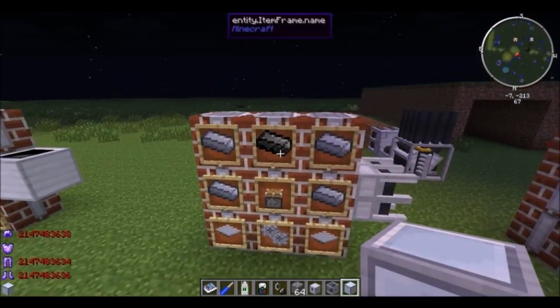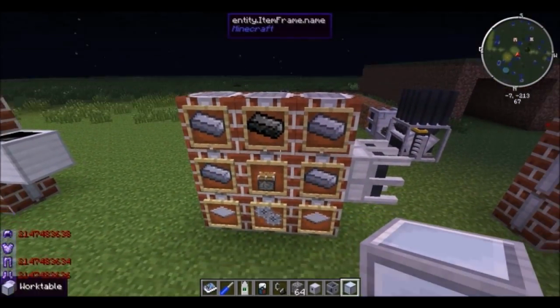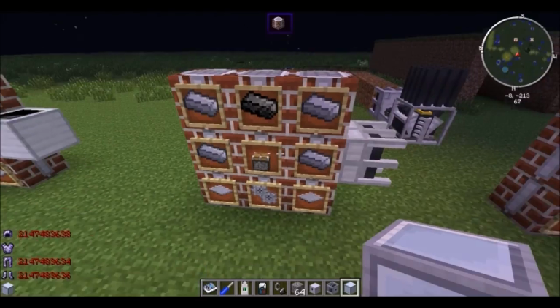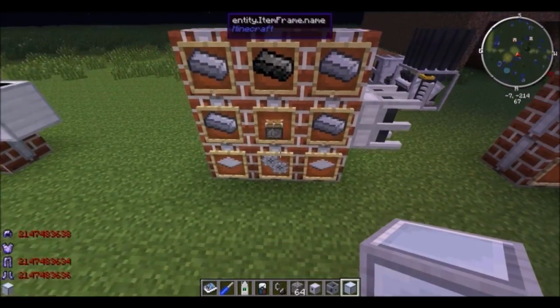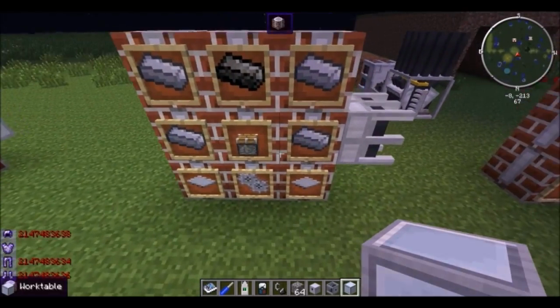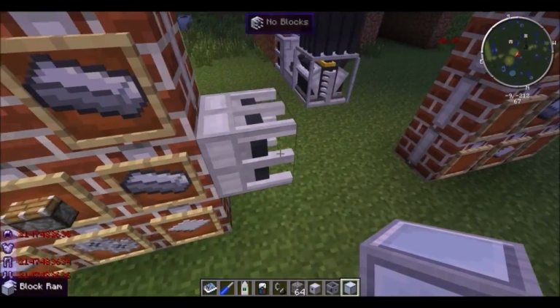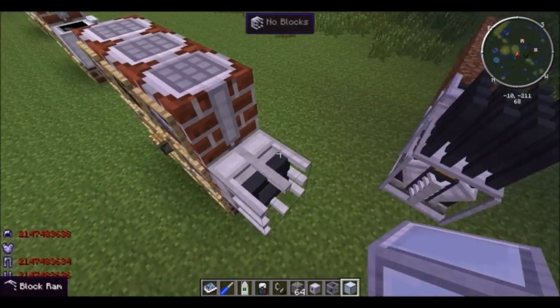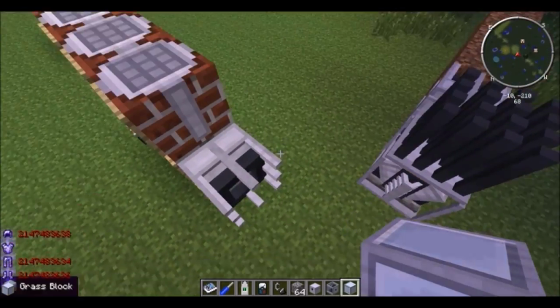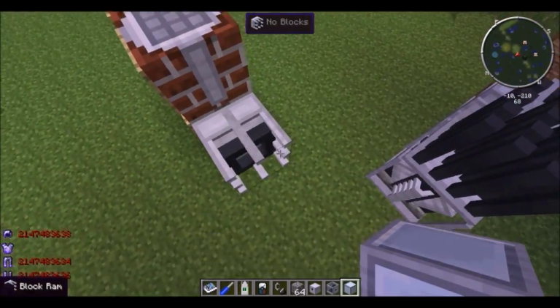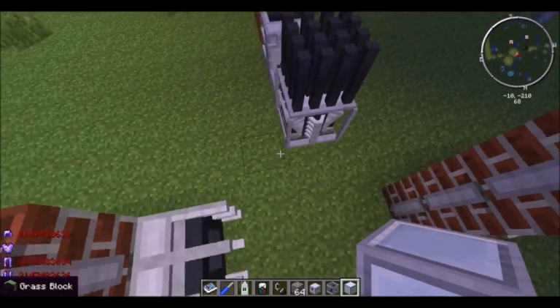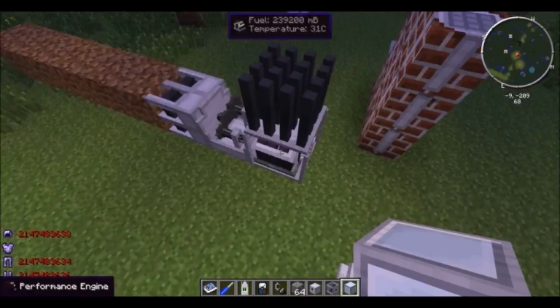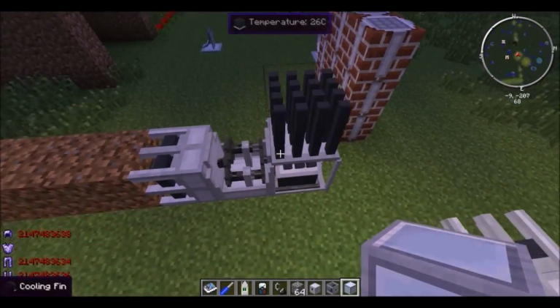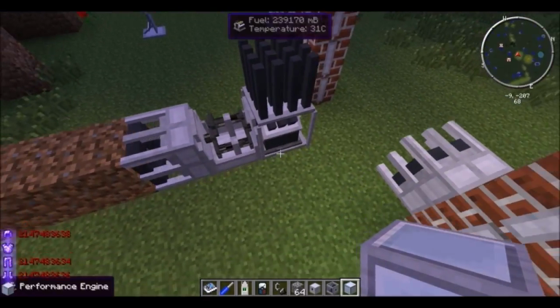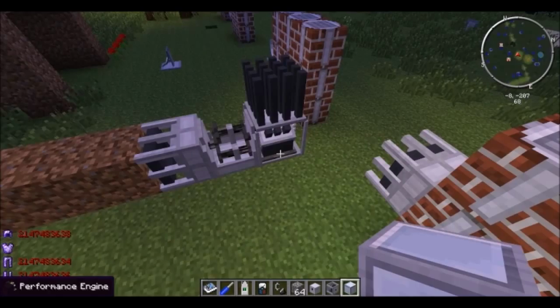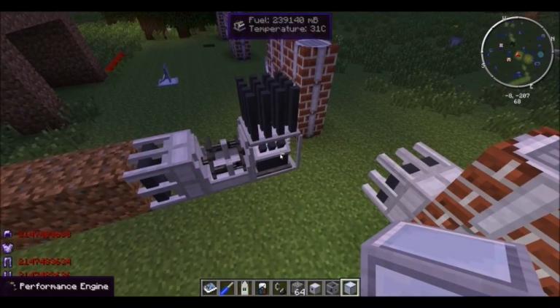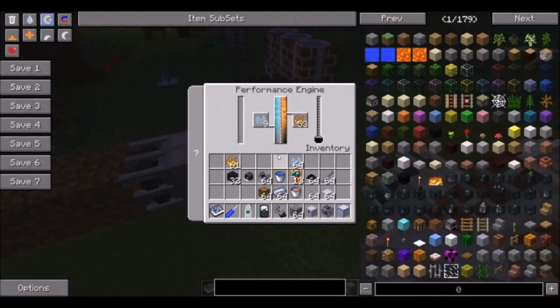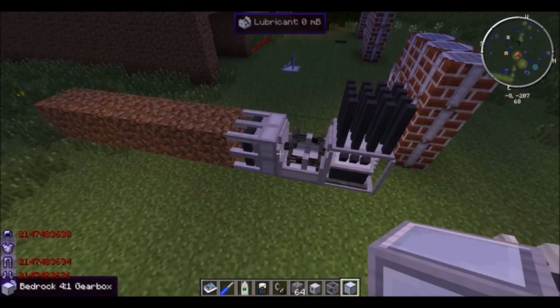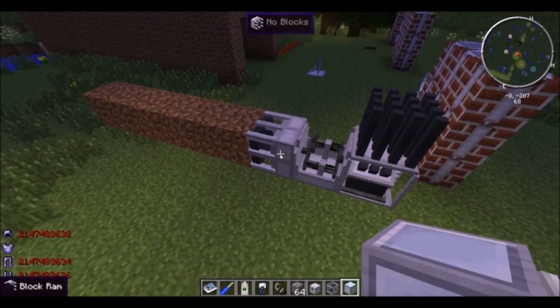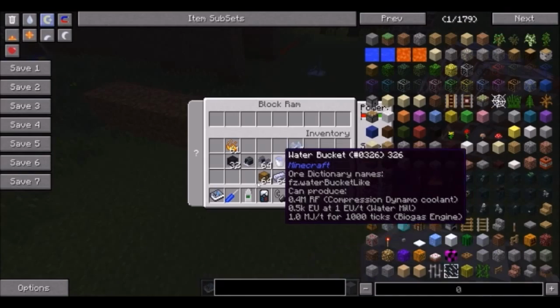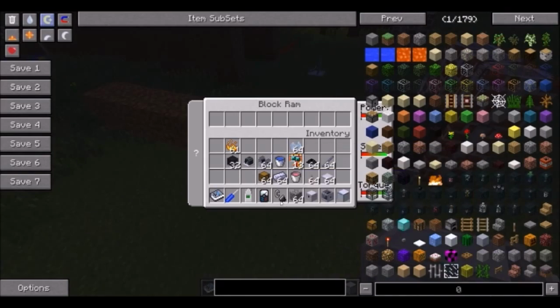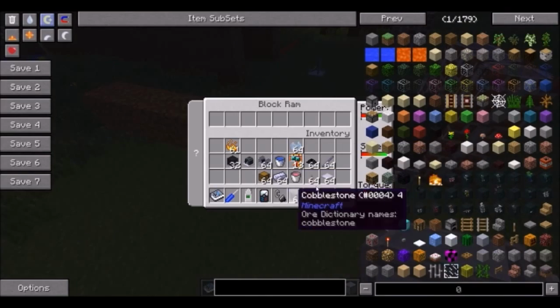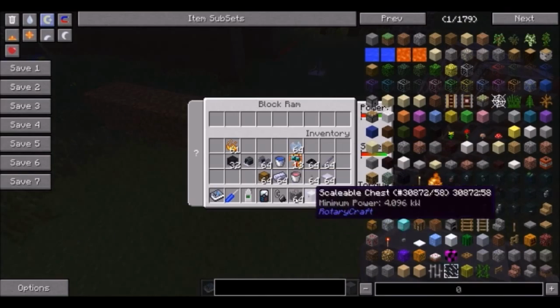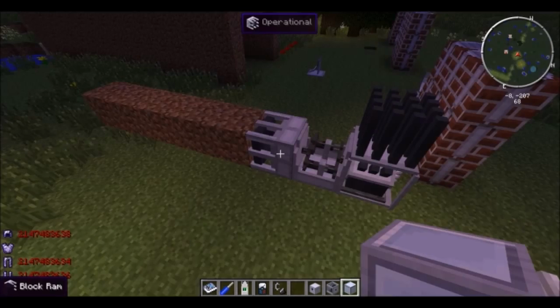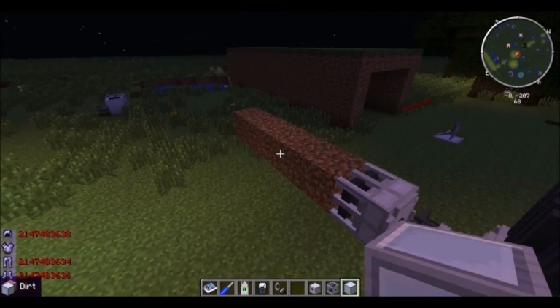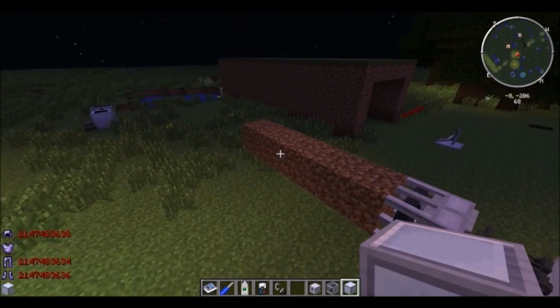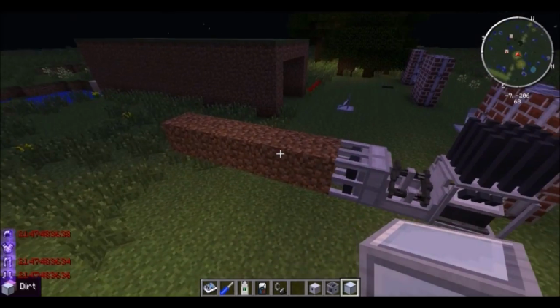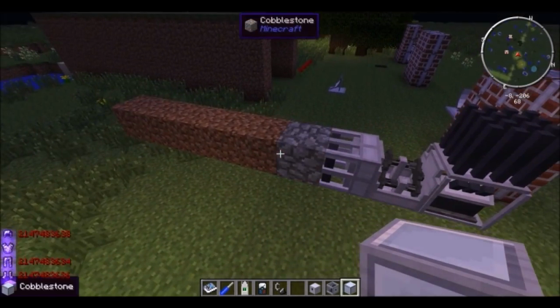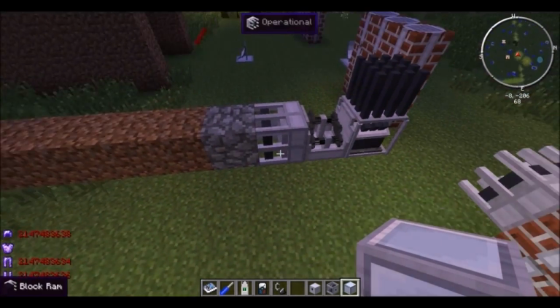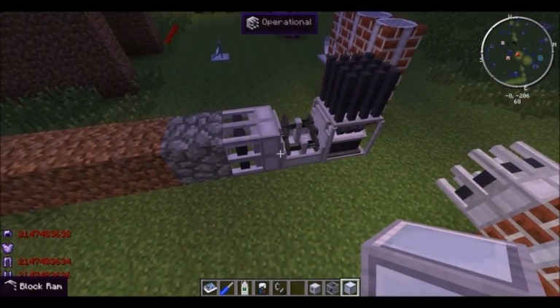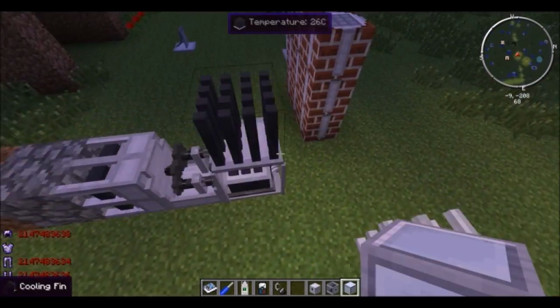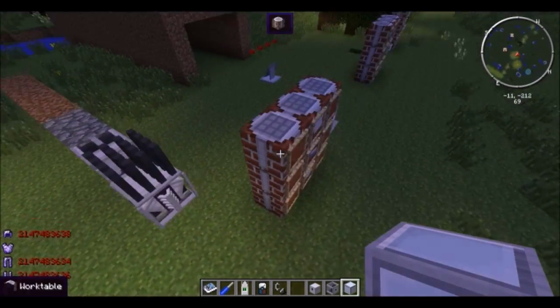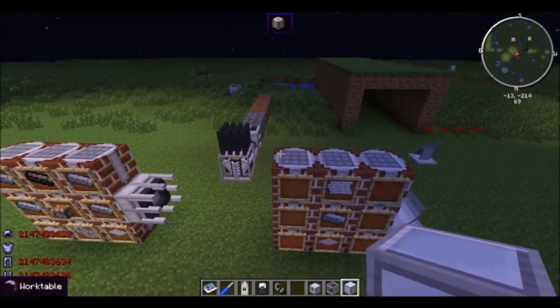Bedrock ingot, piston, and a 2x gear unit, and you get a block ram. Give it a performance engine for power, and it'll shove any blocks you put into it up to 256 blocks long. It won't retract, though — it'll just push.